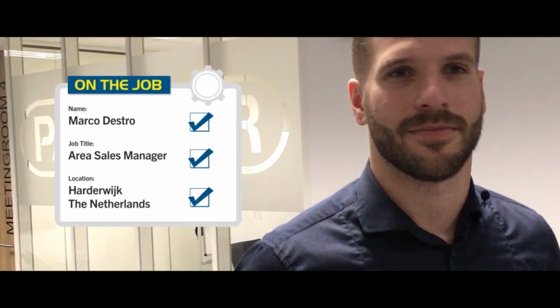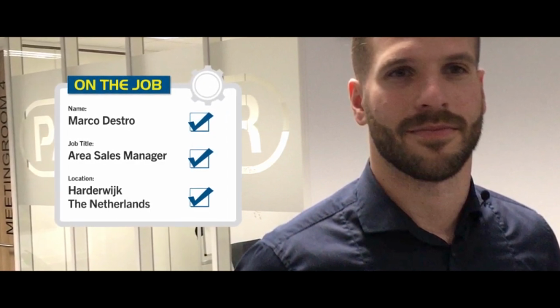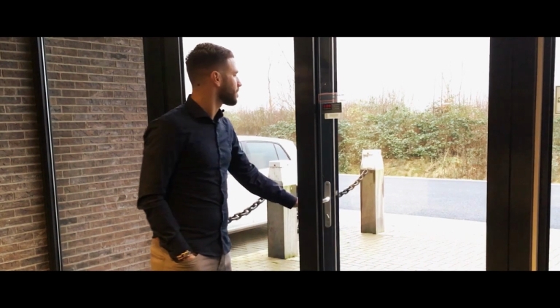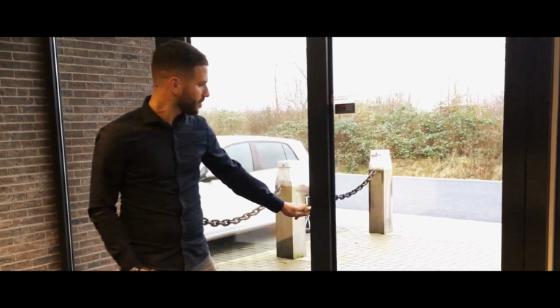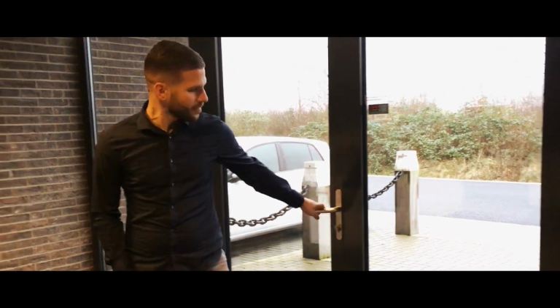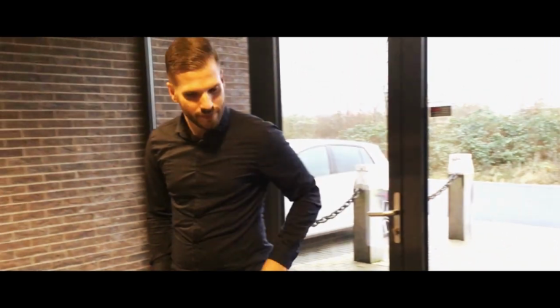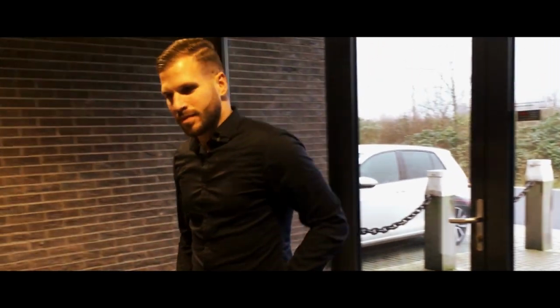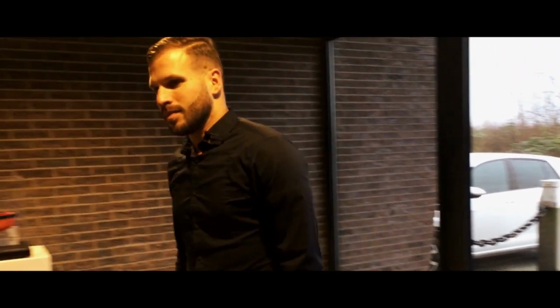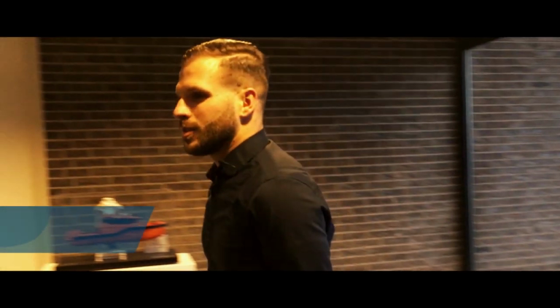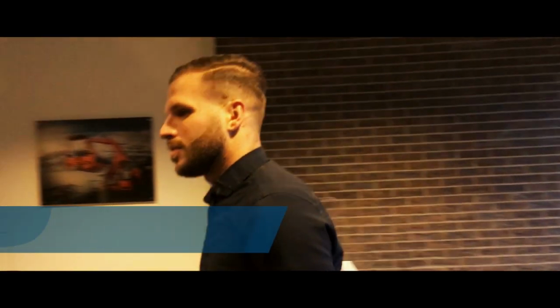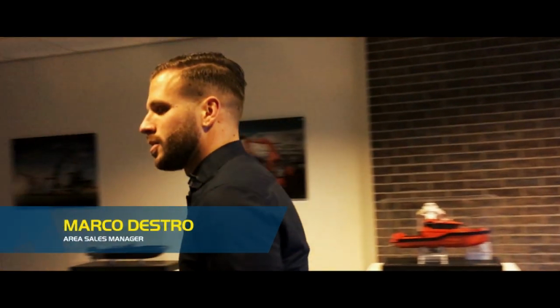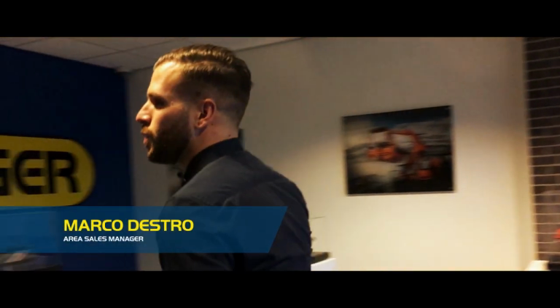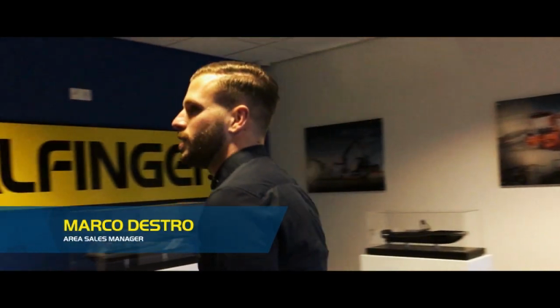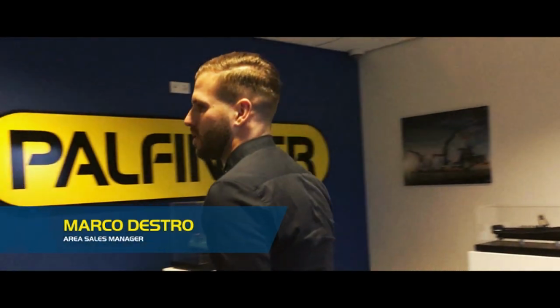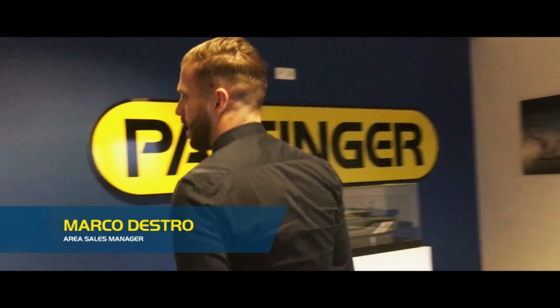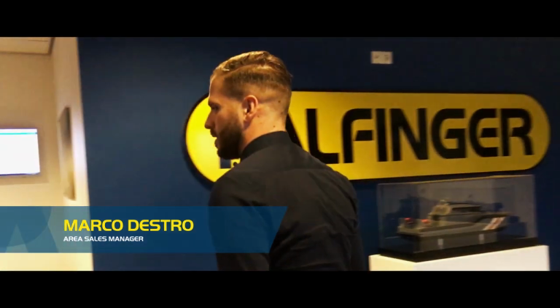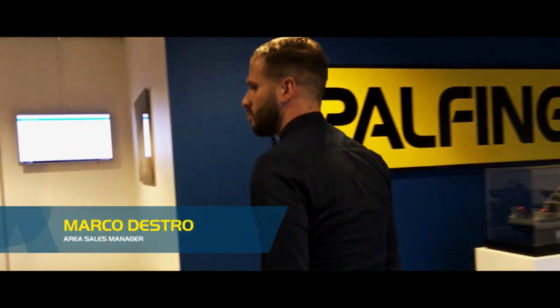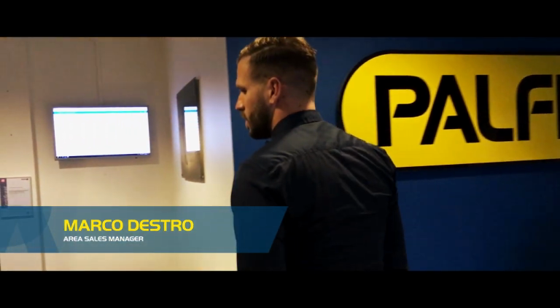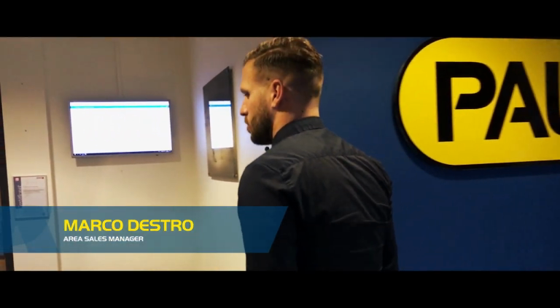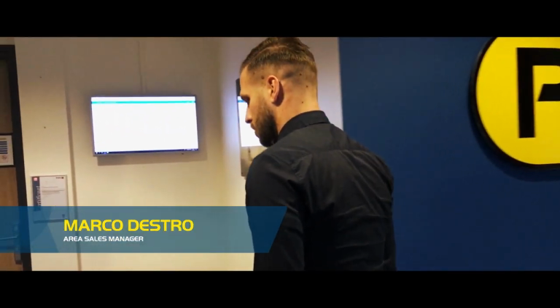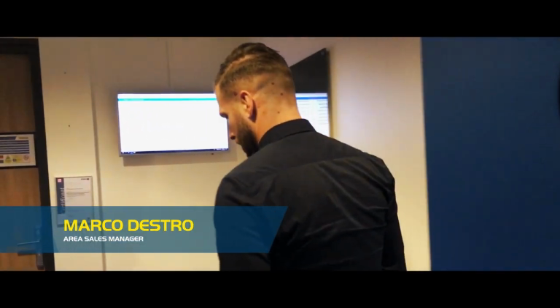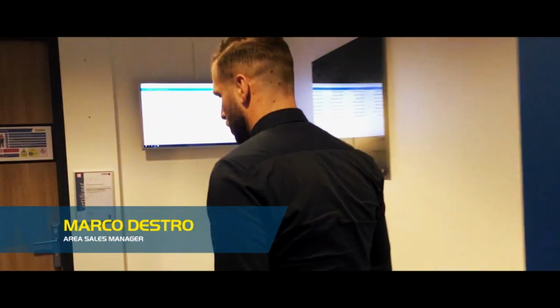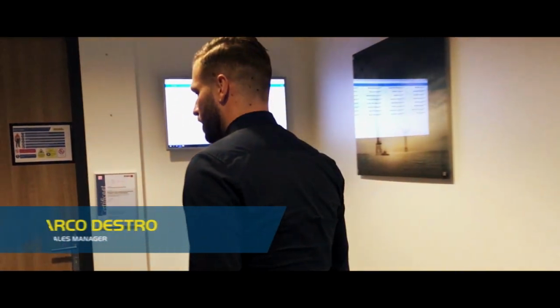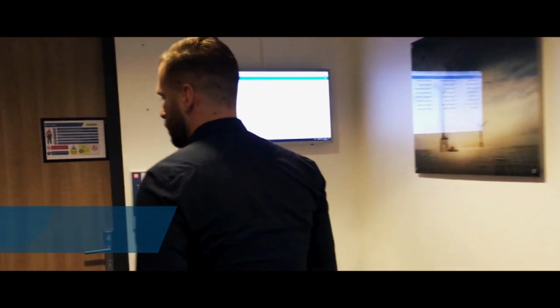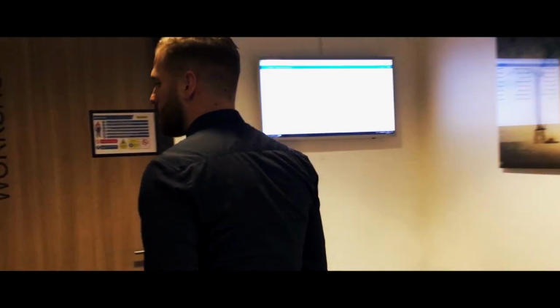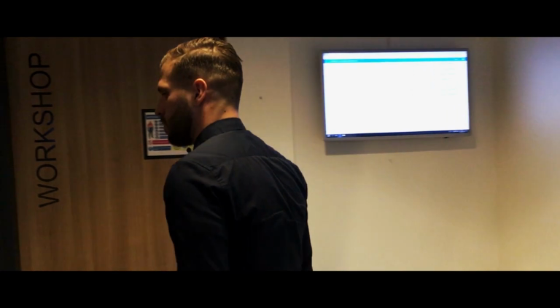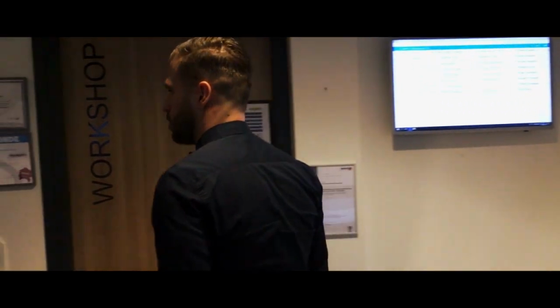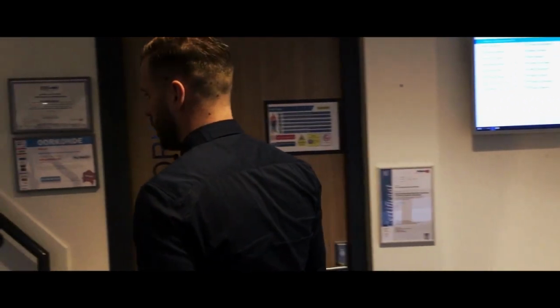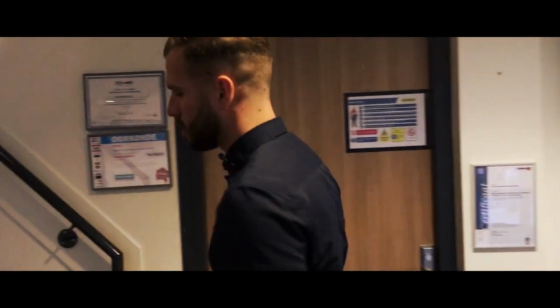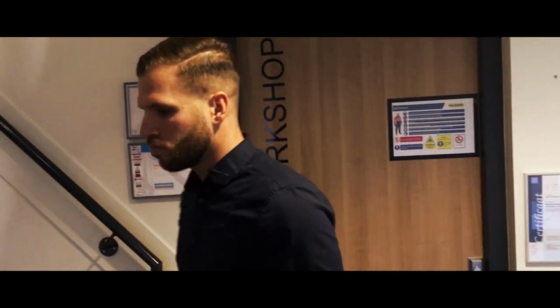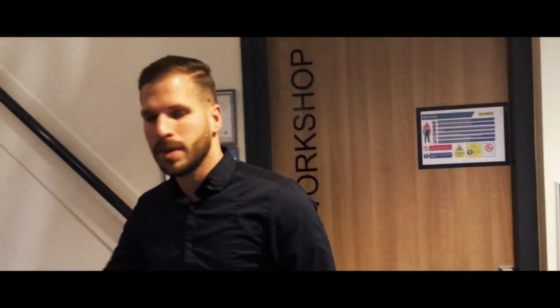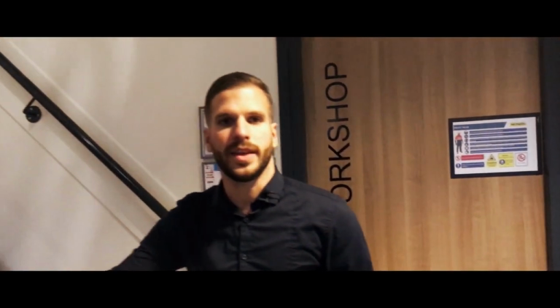Could you describe your job at Polfinger Marine in three words? Three words? I think for sure it will be teamwork, flexible, and maybe innovative.